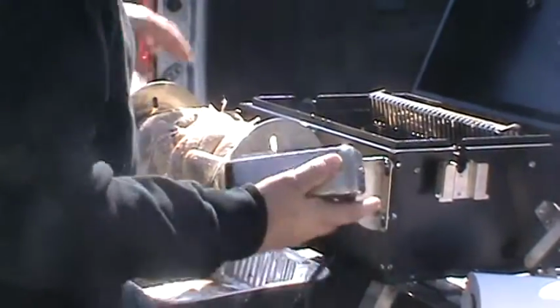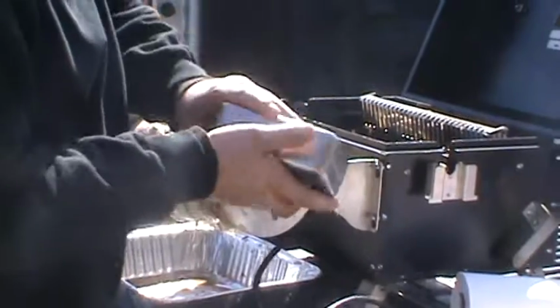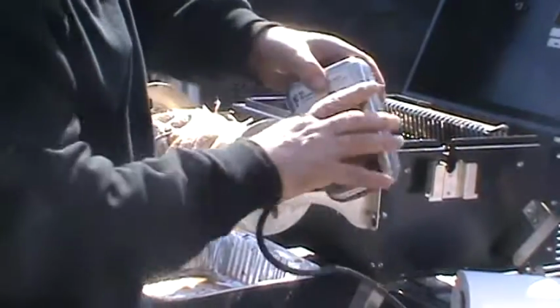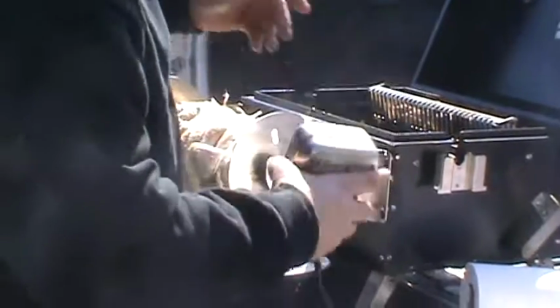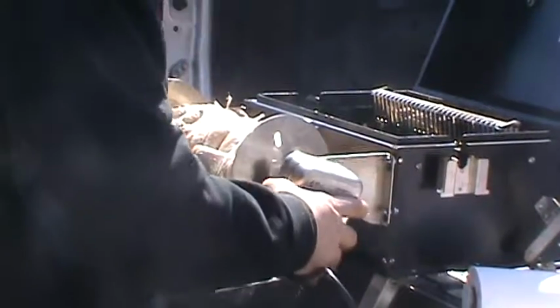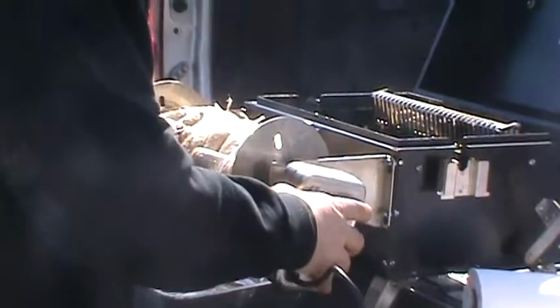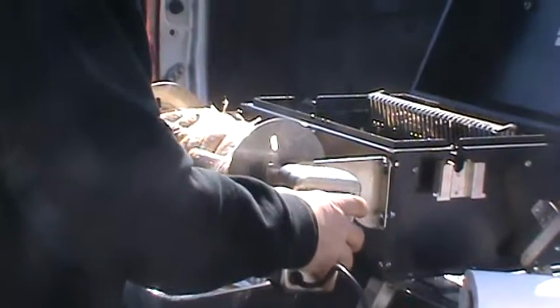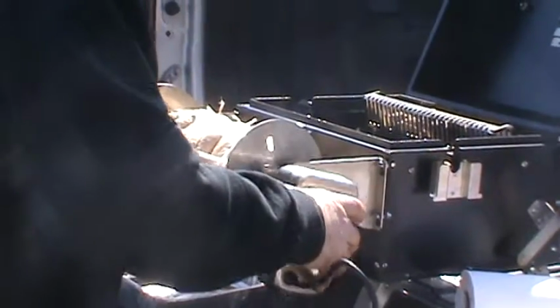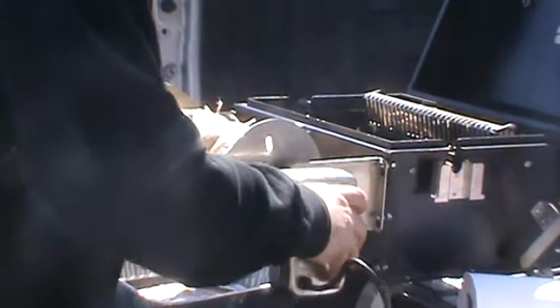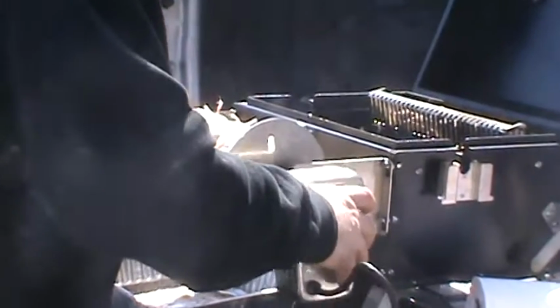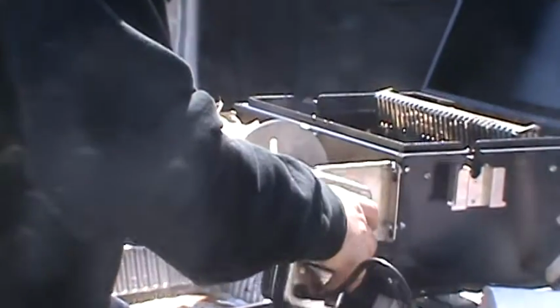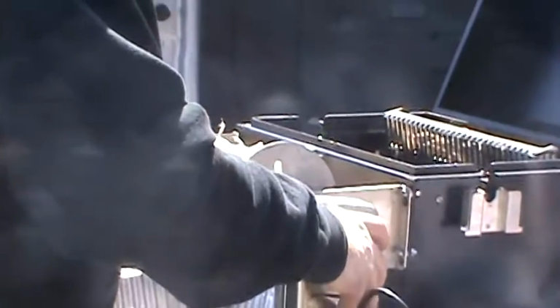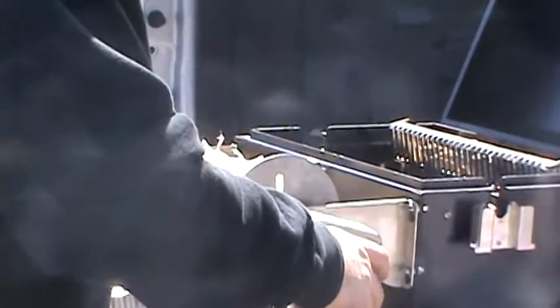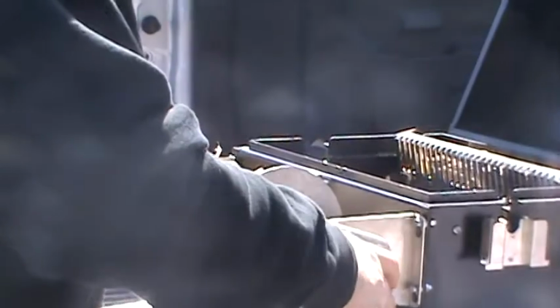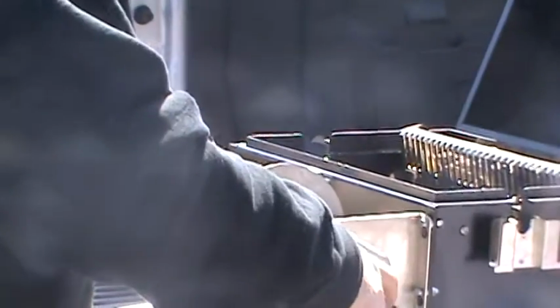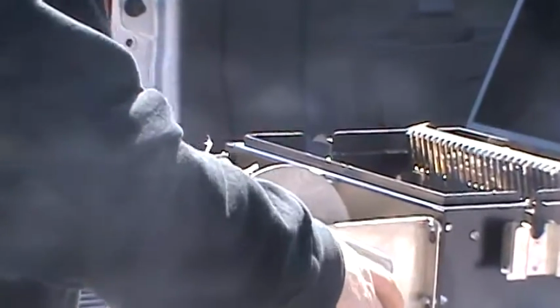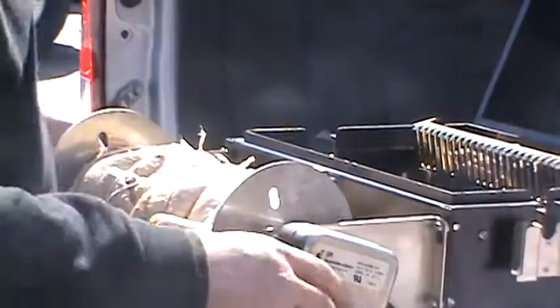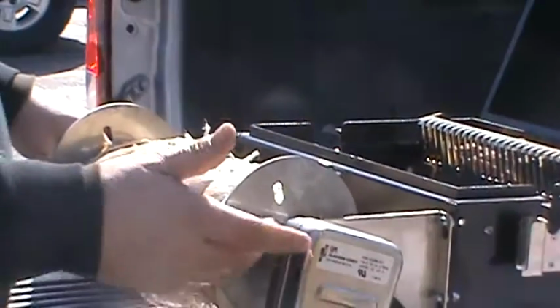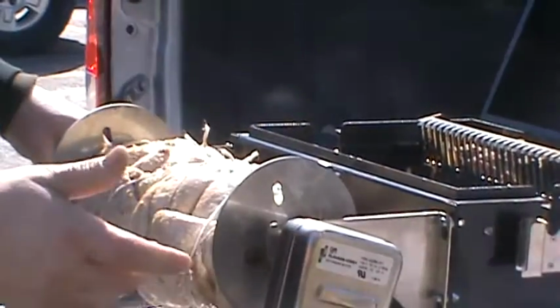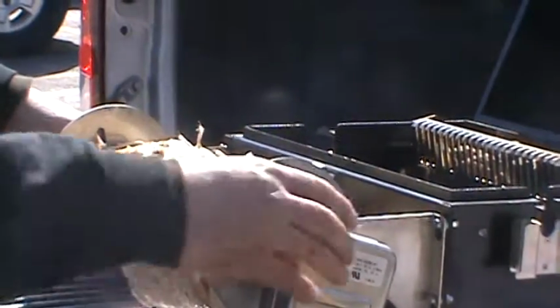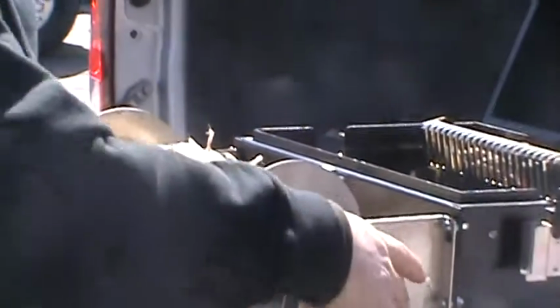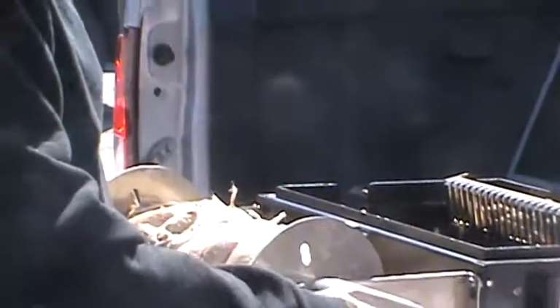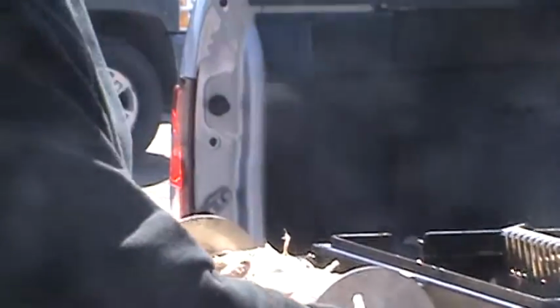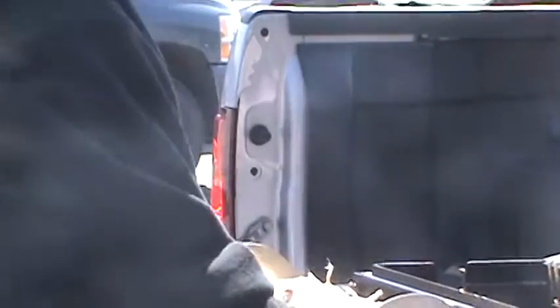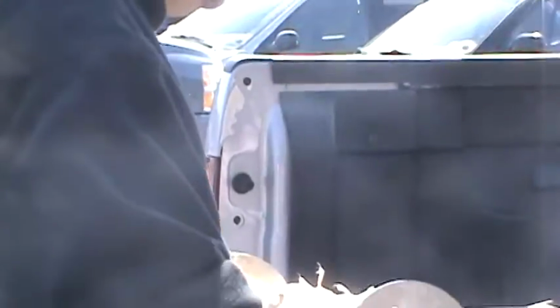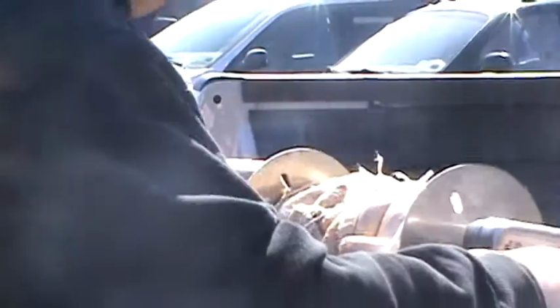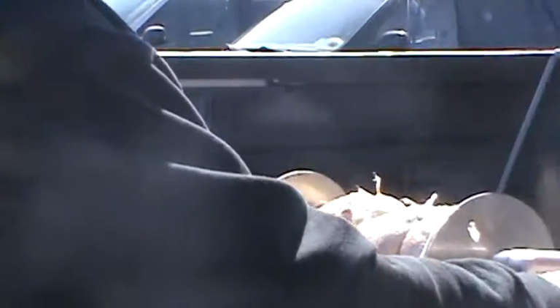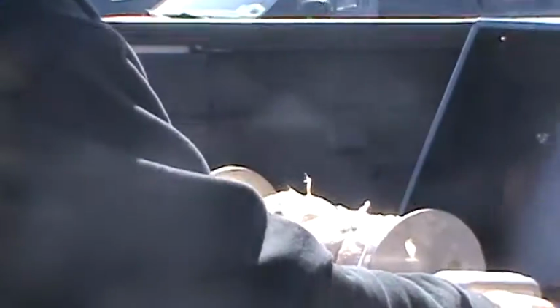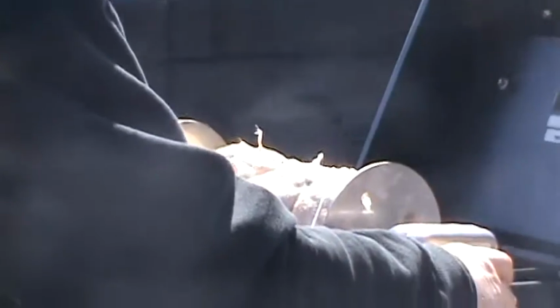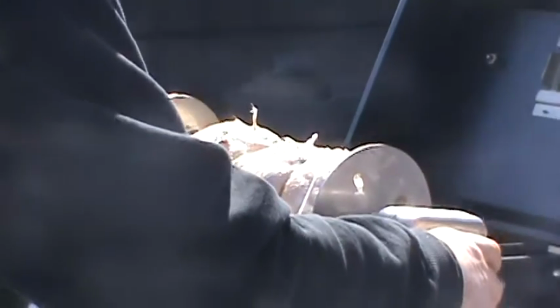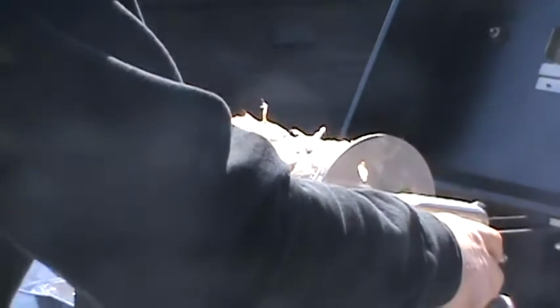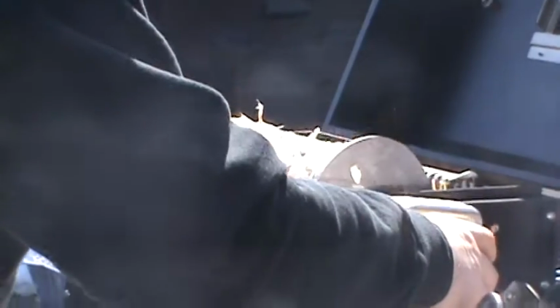I'm running the cooker right on my tailgate, right in the parking lot, and running with an inverter — a 110 inverter right in the cigarette lighter. I've never done it before, so we're going to see how it works.